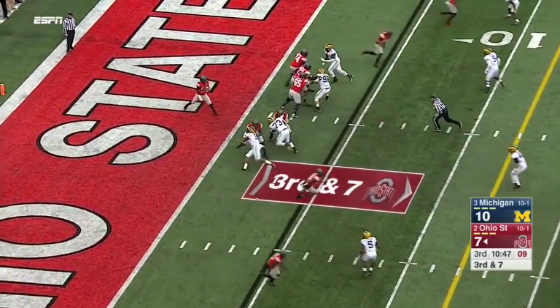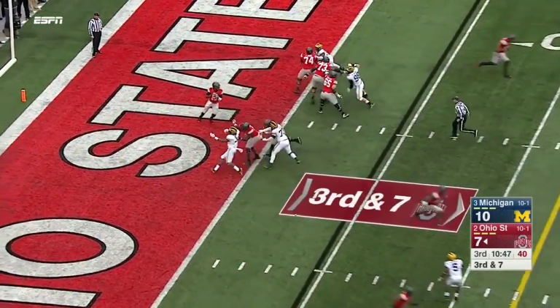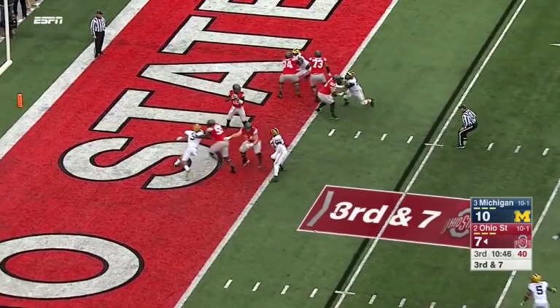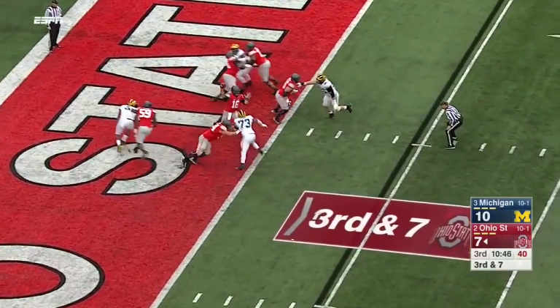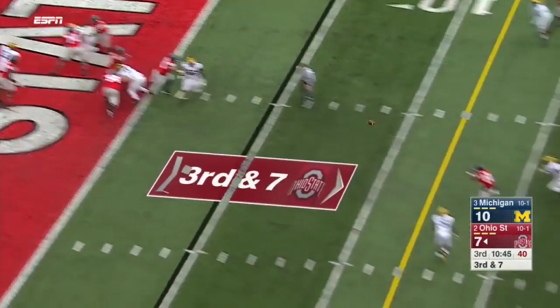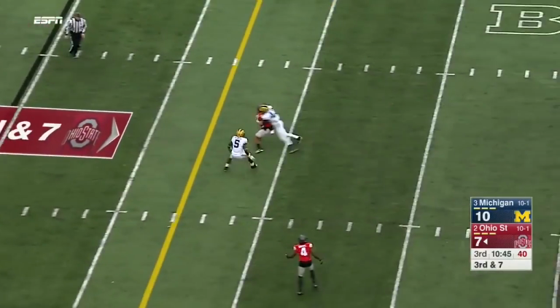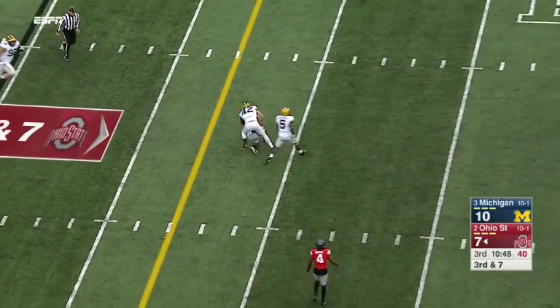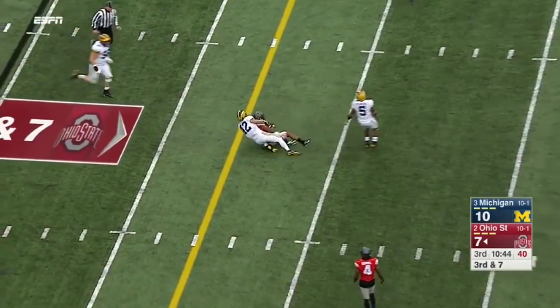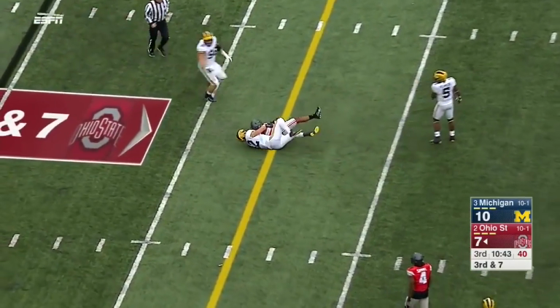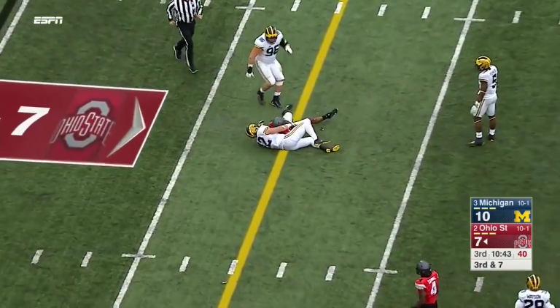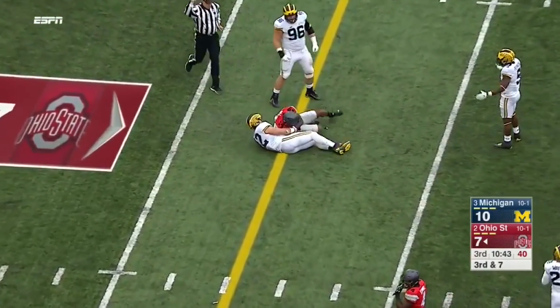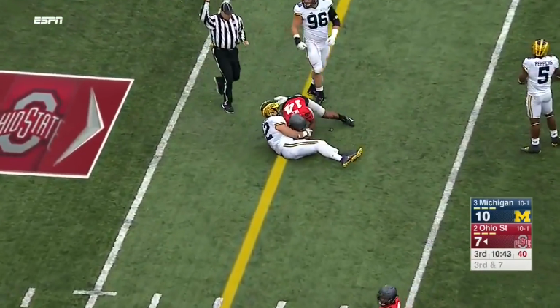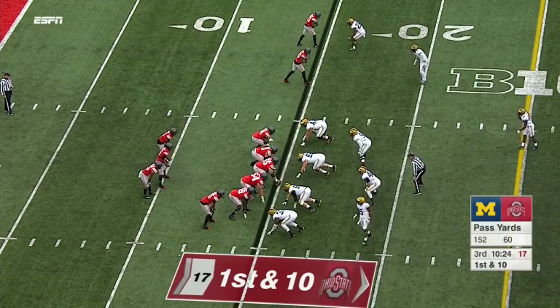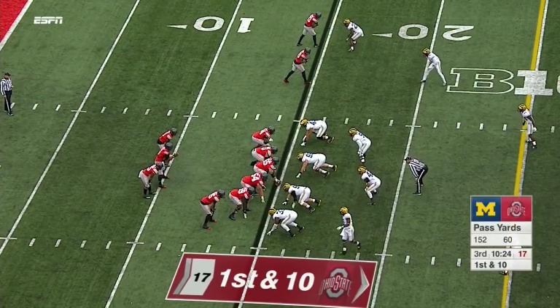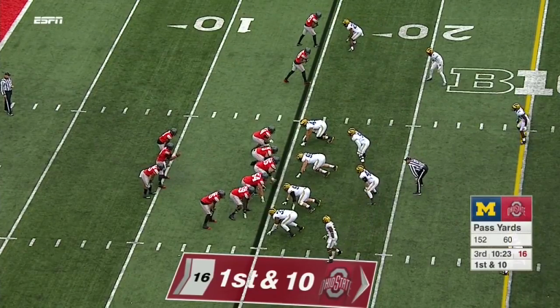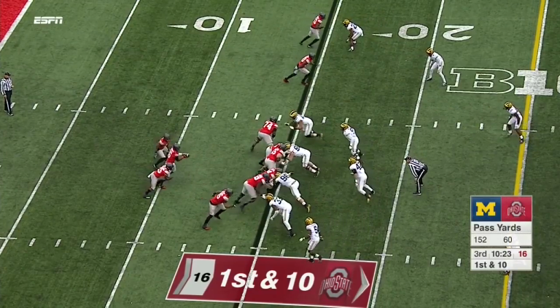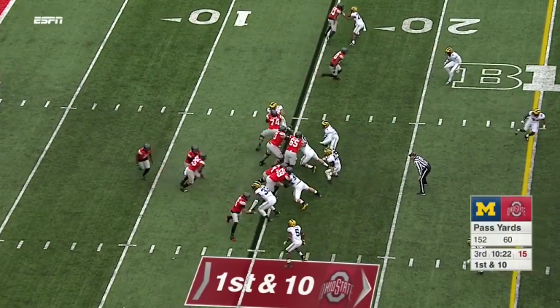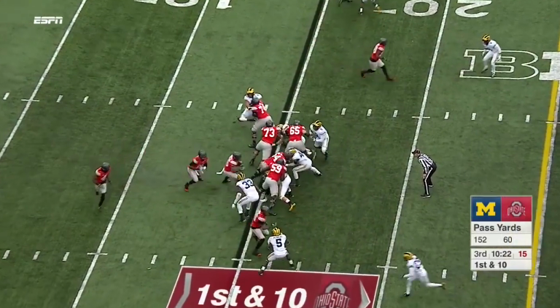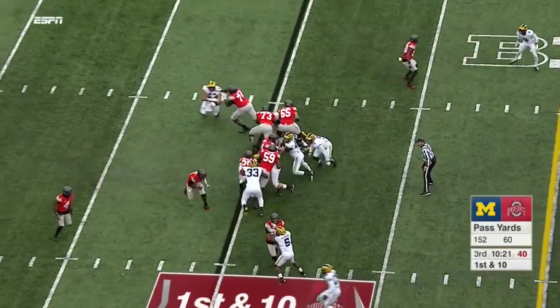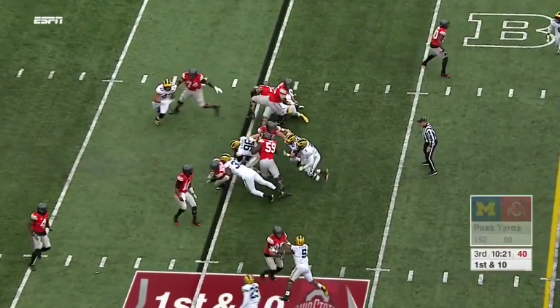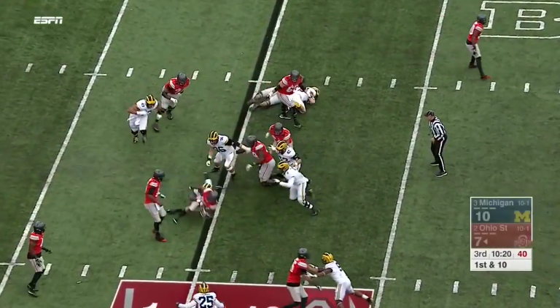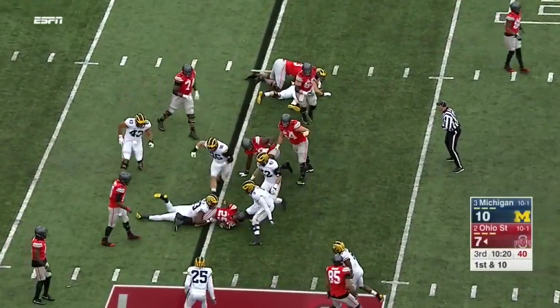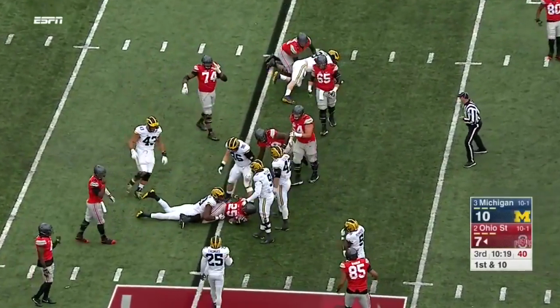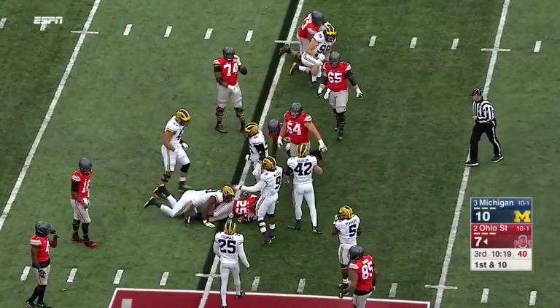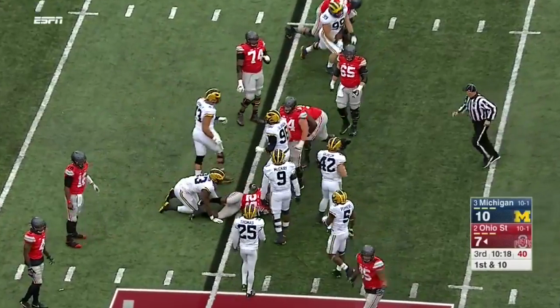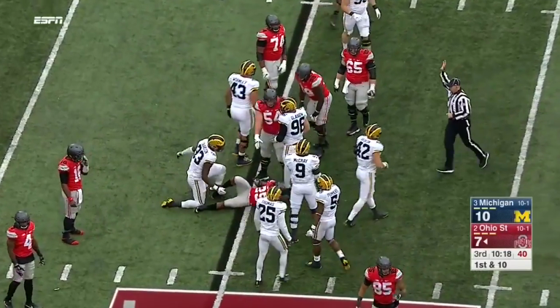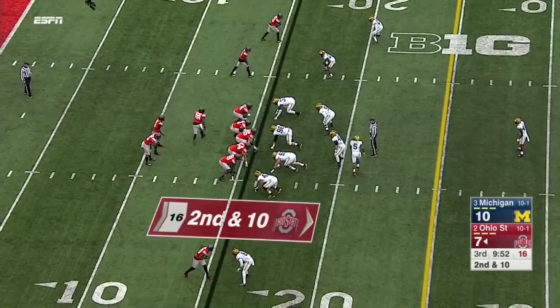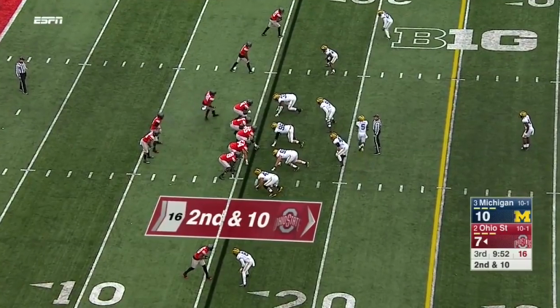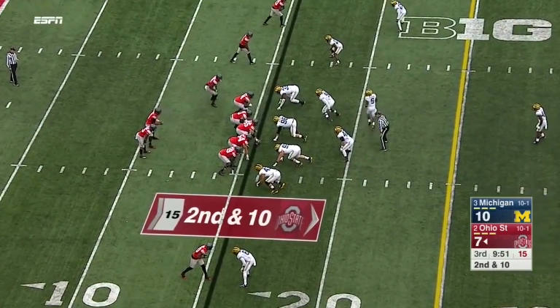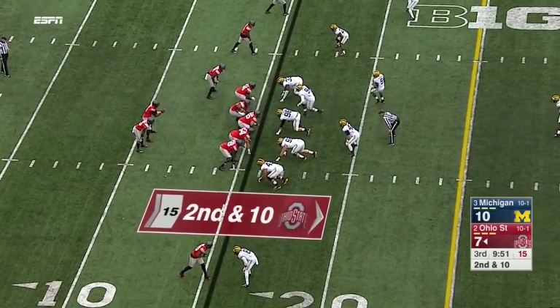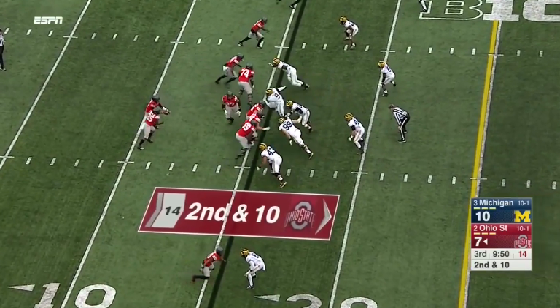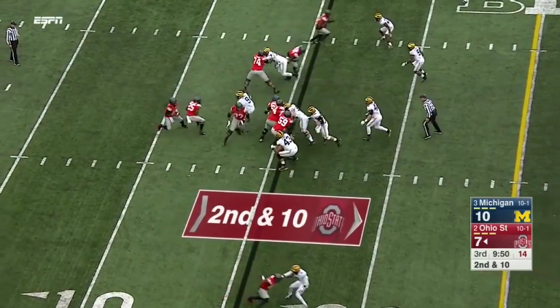Reigns rush forward. Barrett steps up, delivers — catch made by K.J. Hill. Didn't play man. Now Weber, who's had a tough go of it. Soft coverage and they were able to execute.